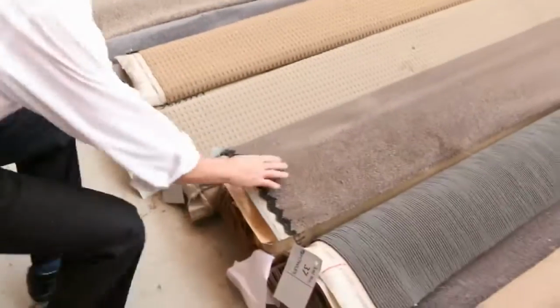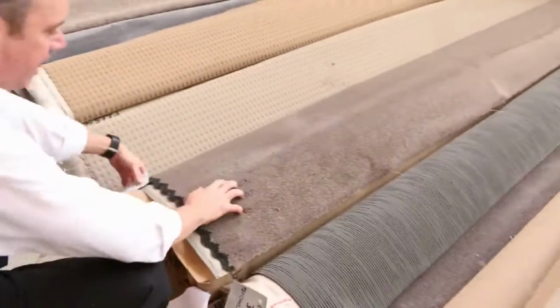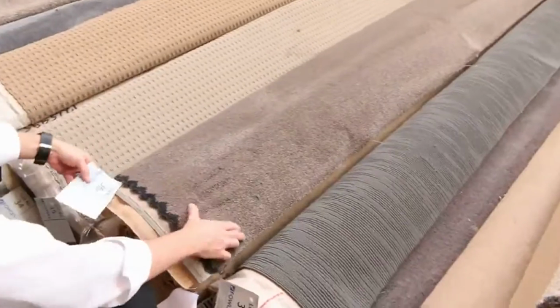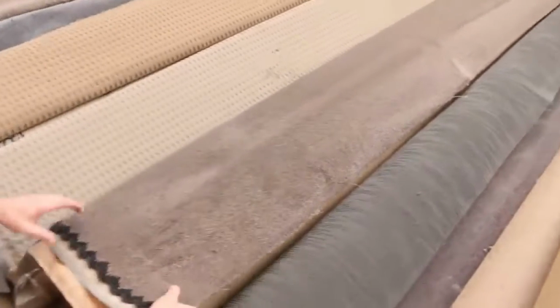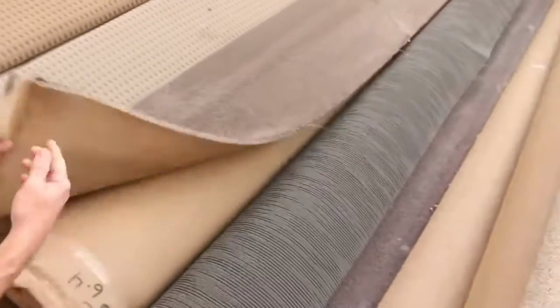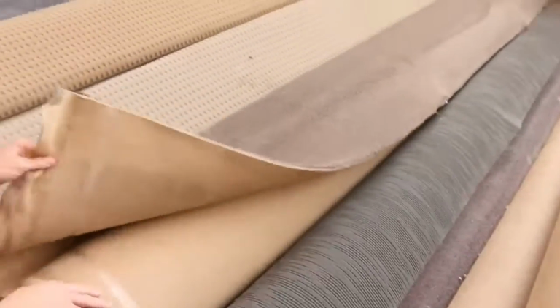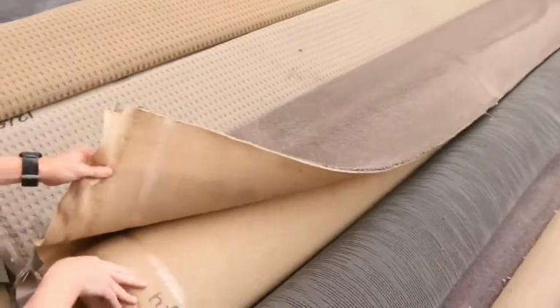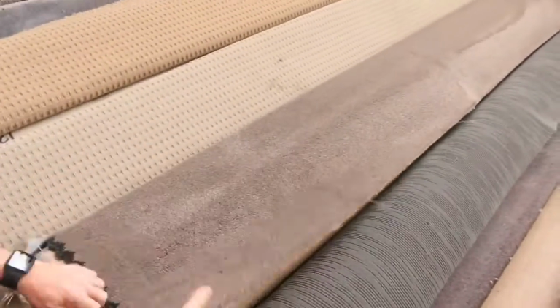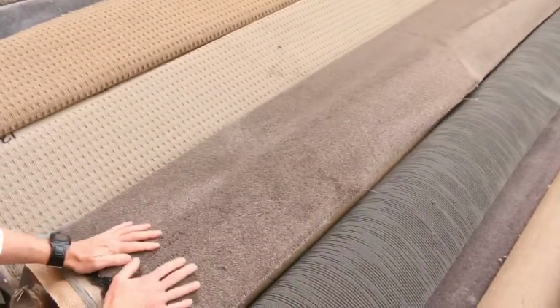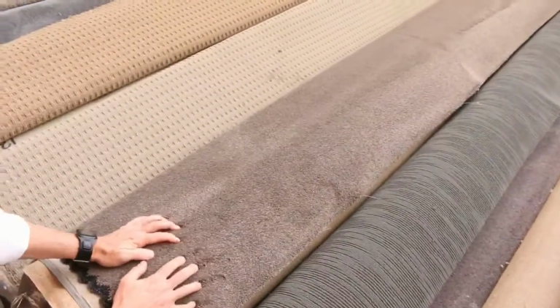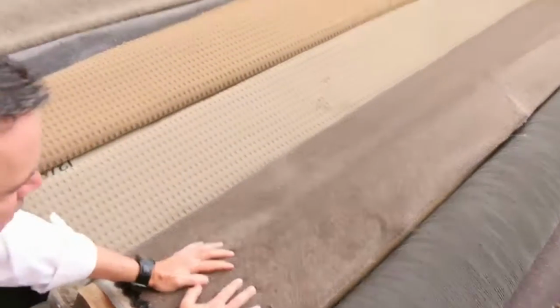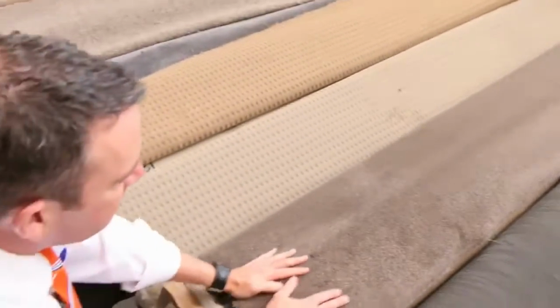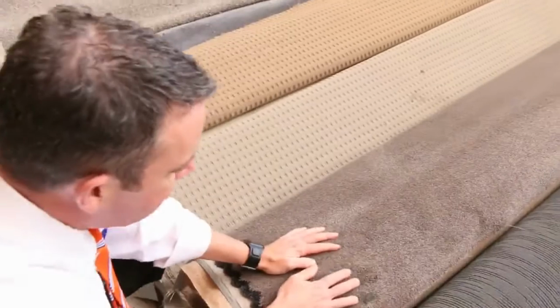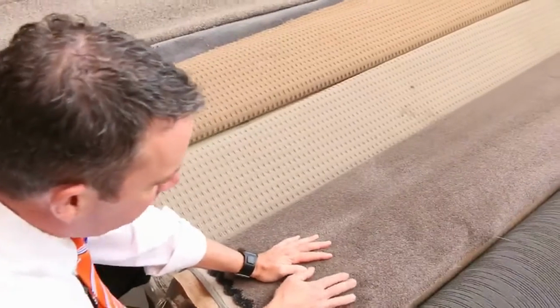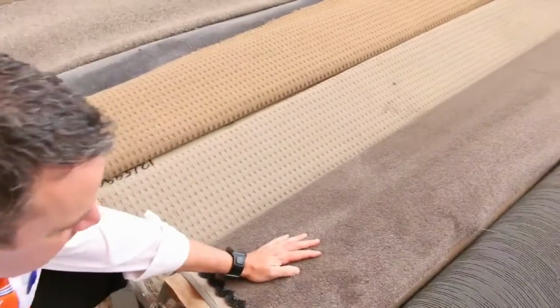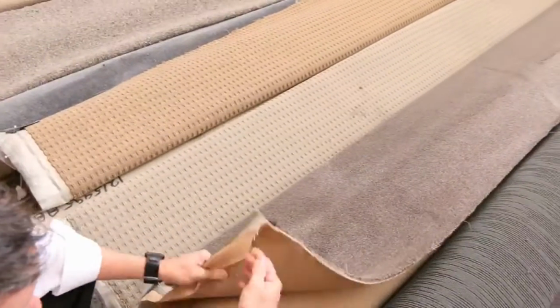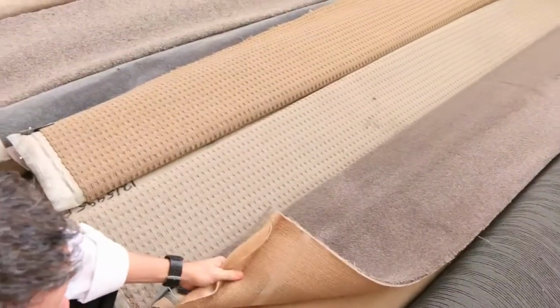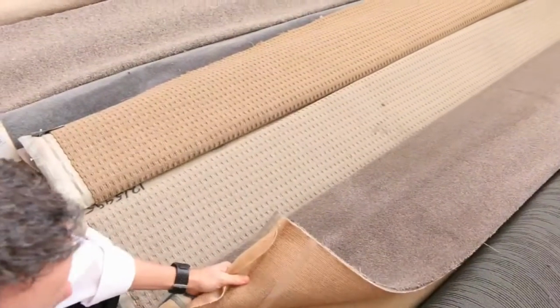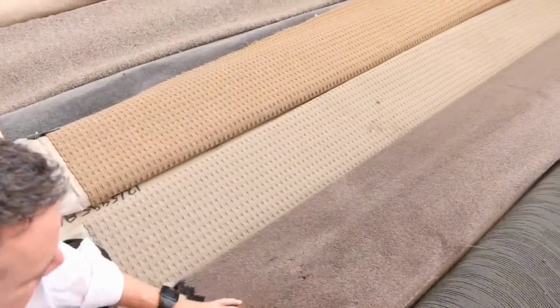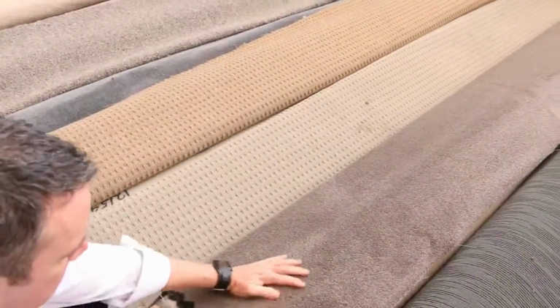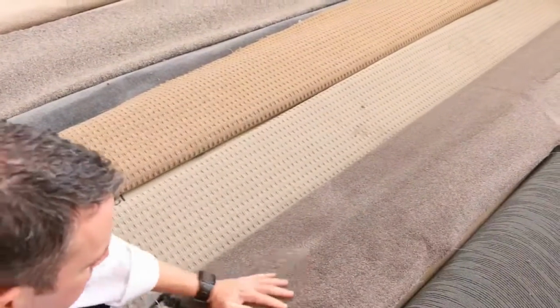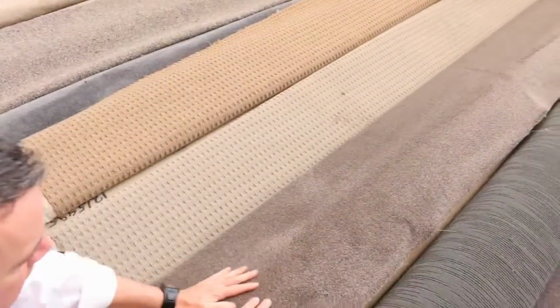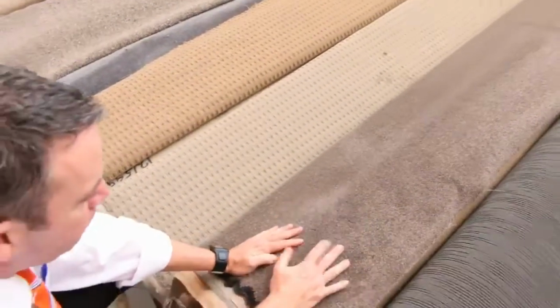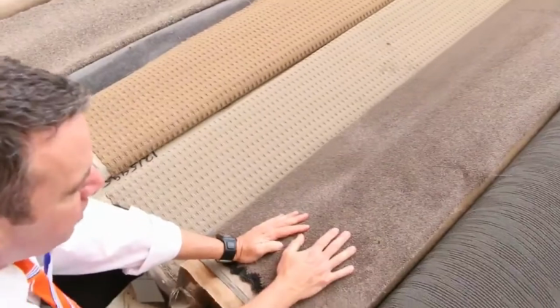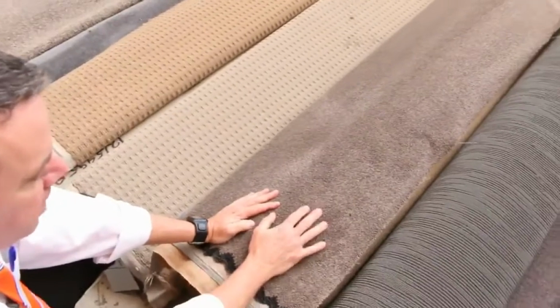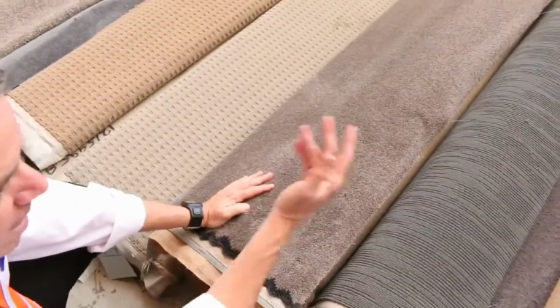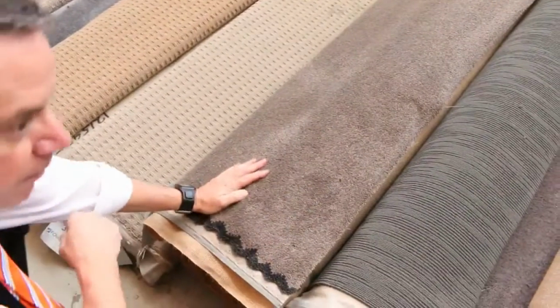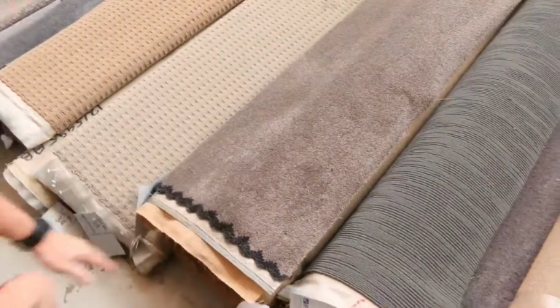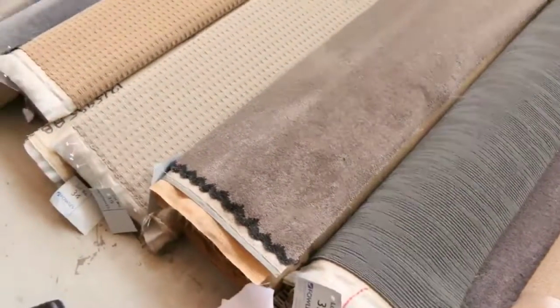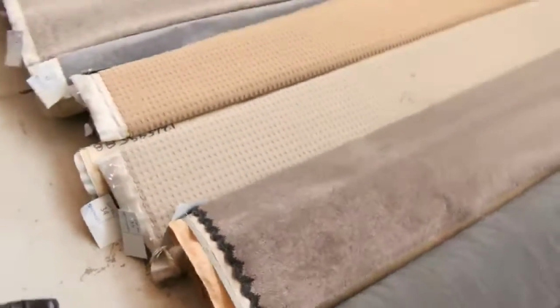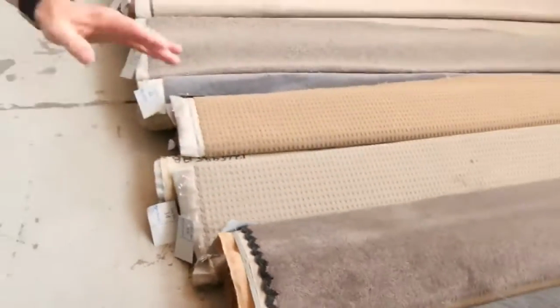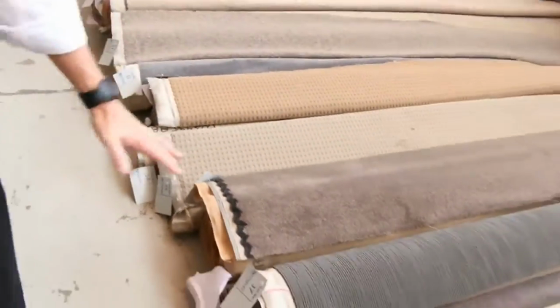Something like this carpet here, which is lot number 36. This is a beautiful quality solution dyed nylon twist pile, looks like about a 75-ounce carpet. It's a 6.4 metre piece. We're going to kick that off at $25 a metre — normally around about $200 a metre. It could sell for $25, could sell for up to $50, but it's going to be awesome buying.